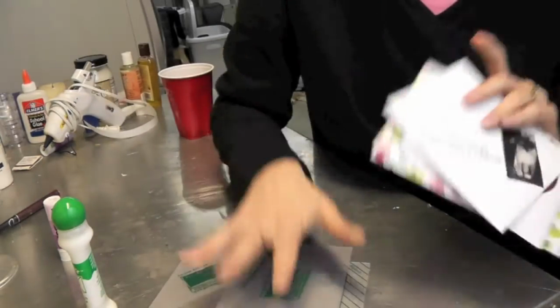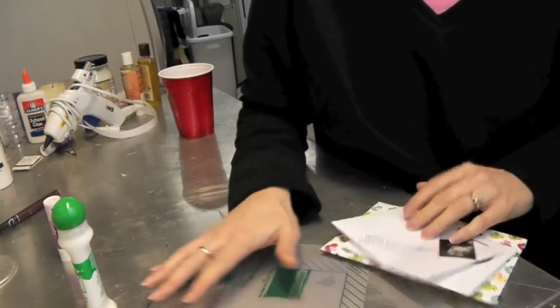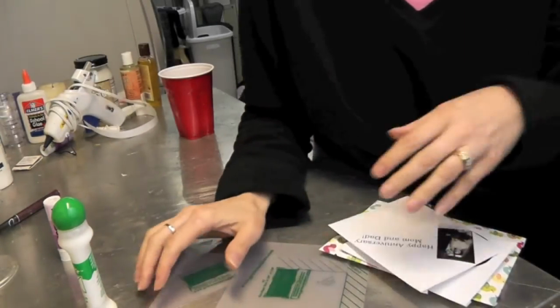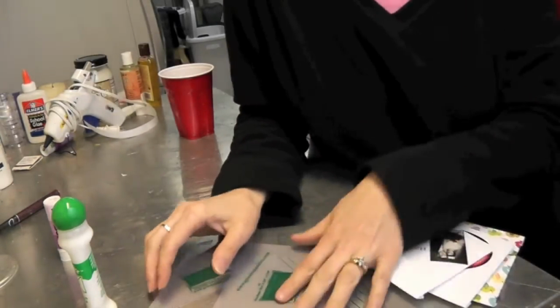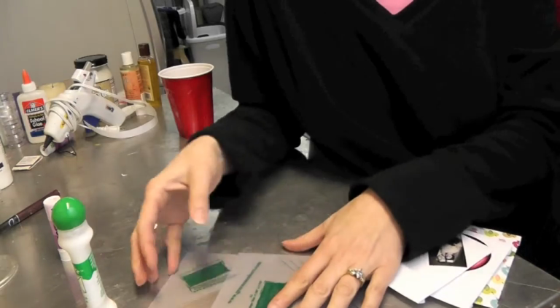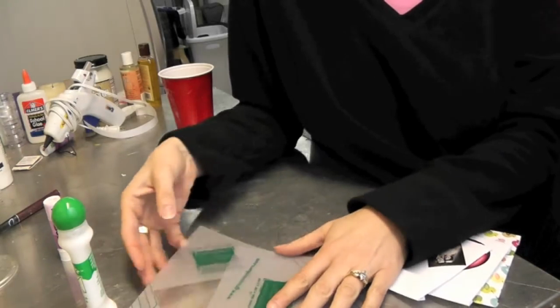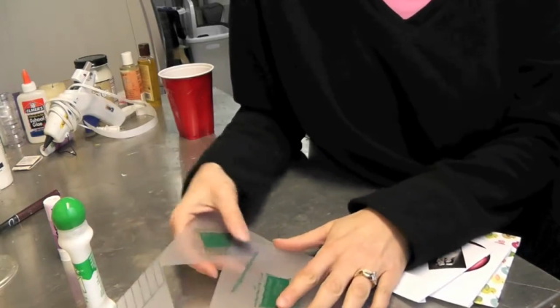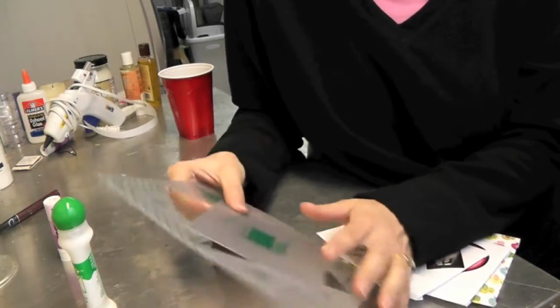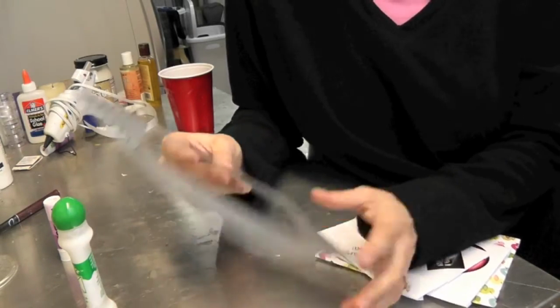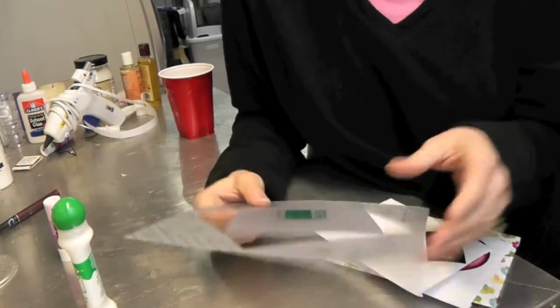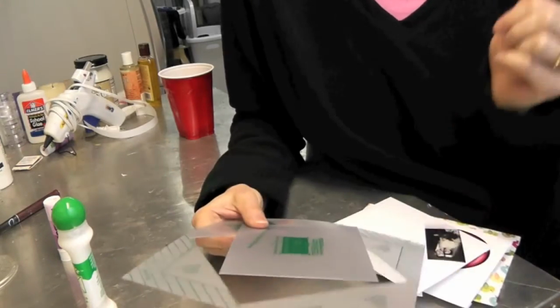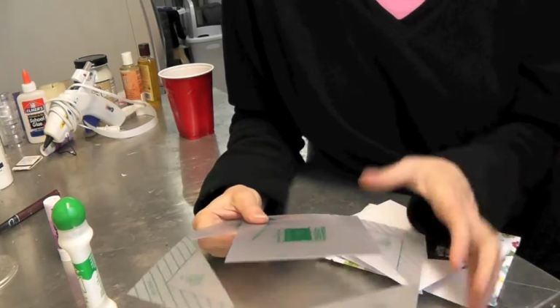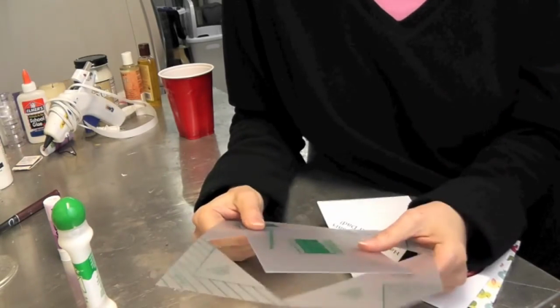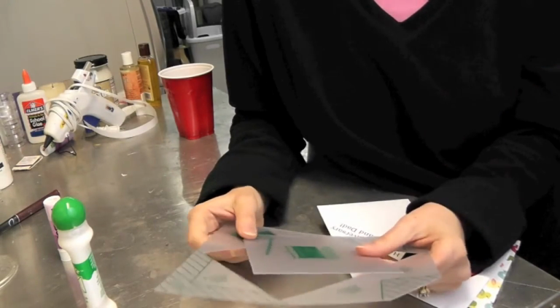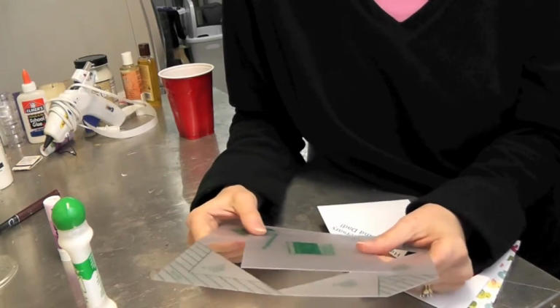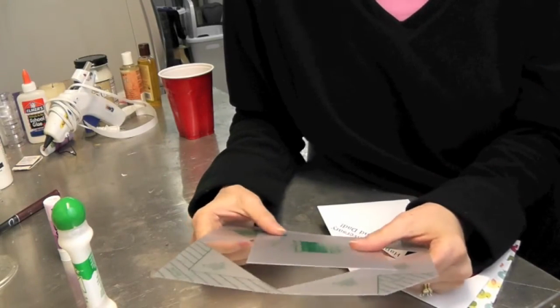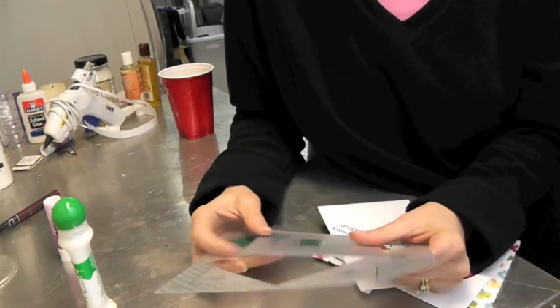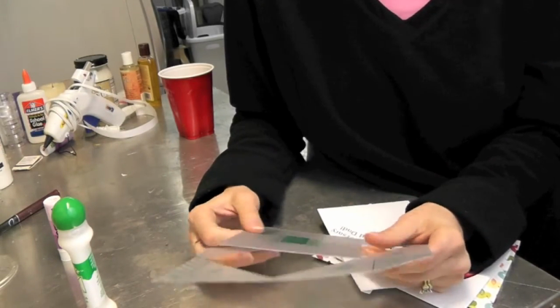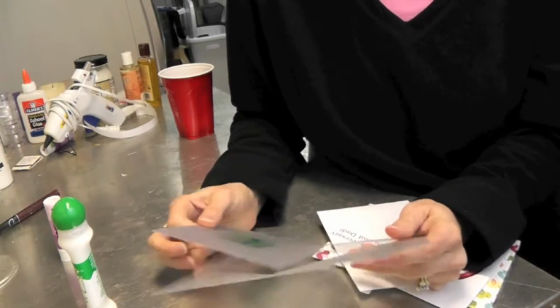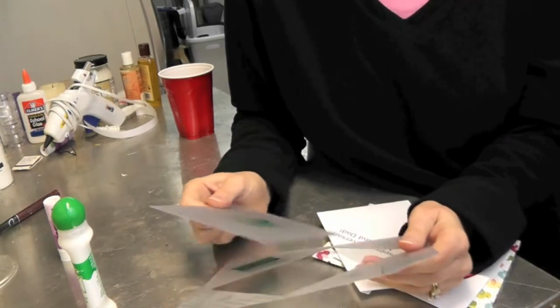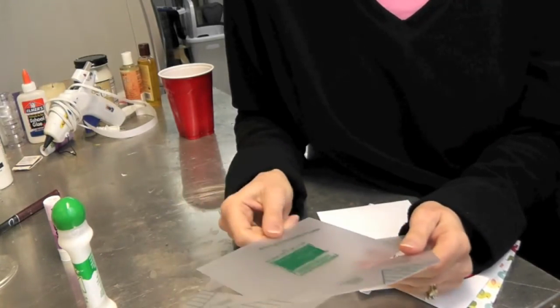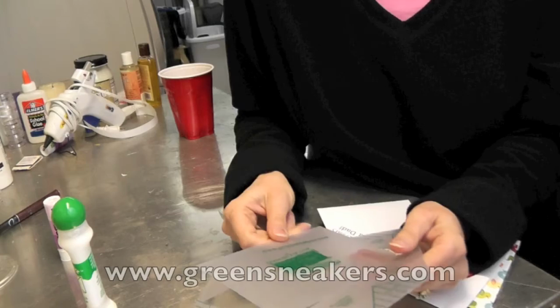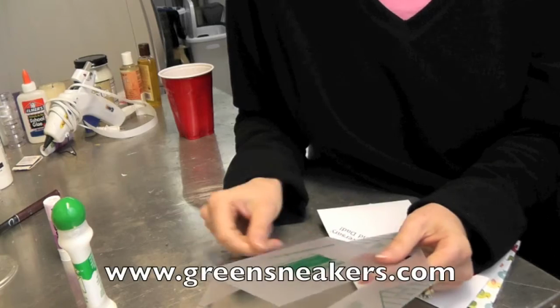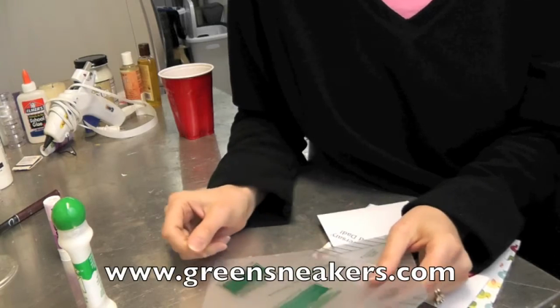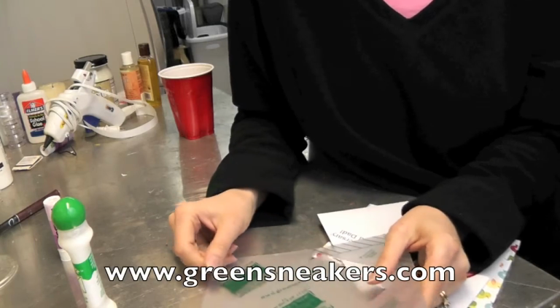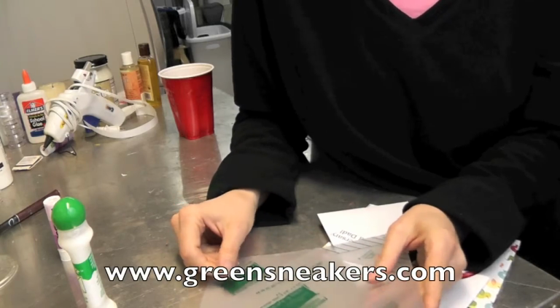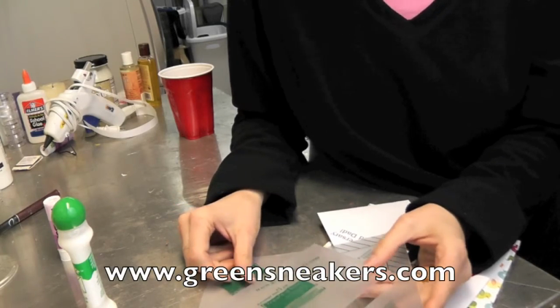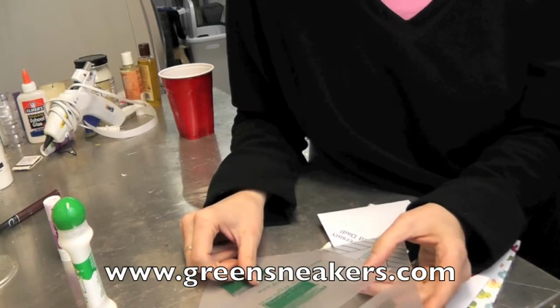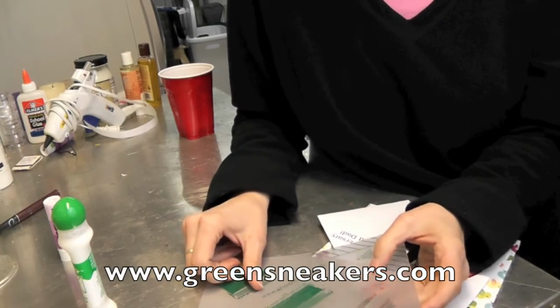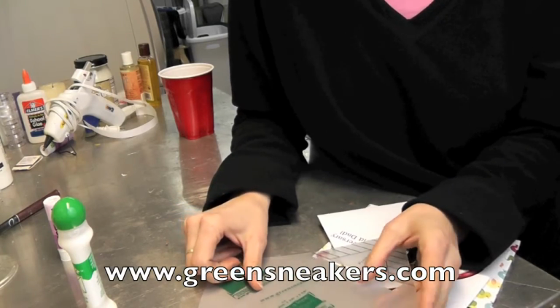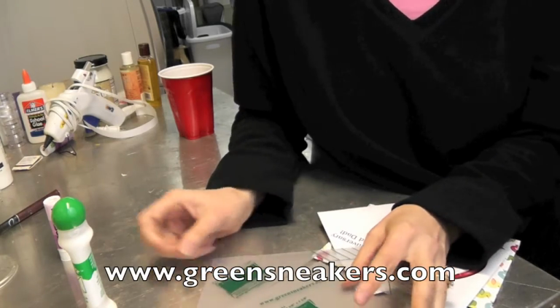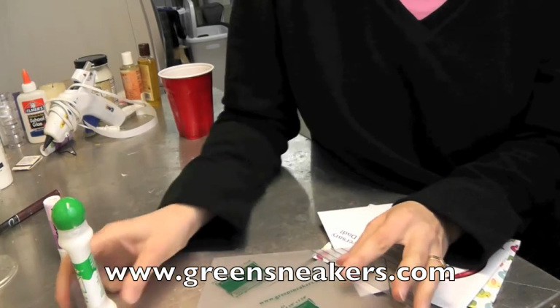It's super easy to use, so if you want to see how to use it, go check out my other video or go to their website at www.greensneakers.com.